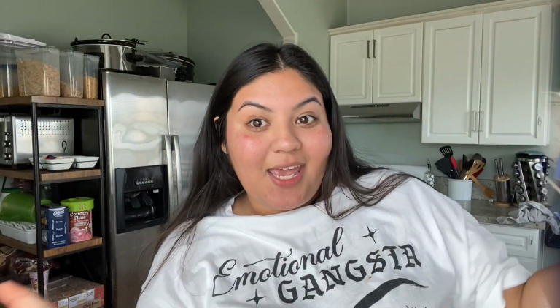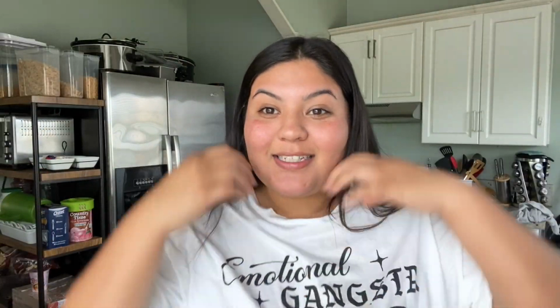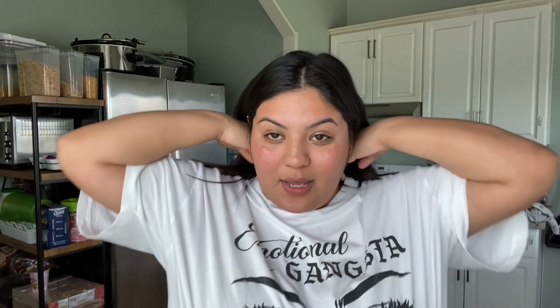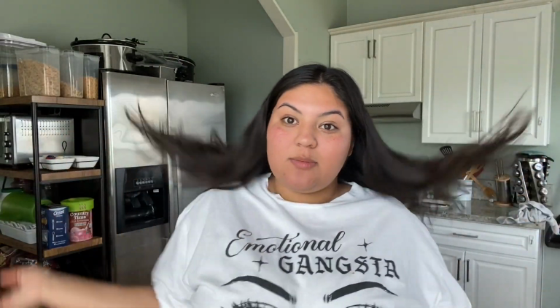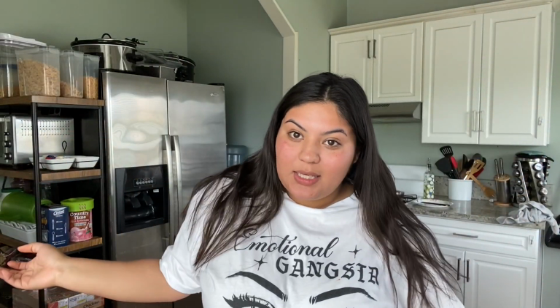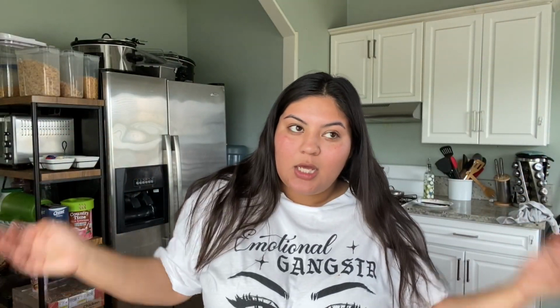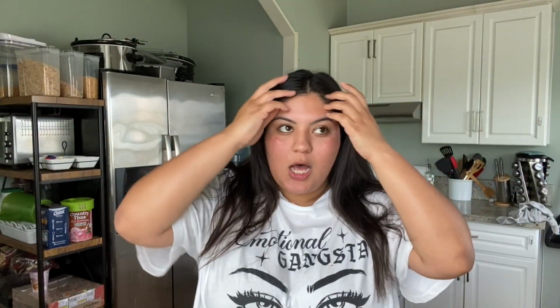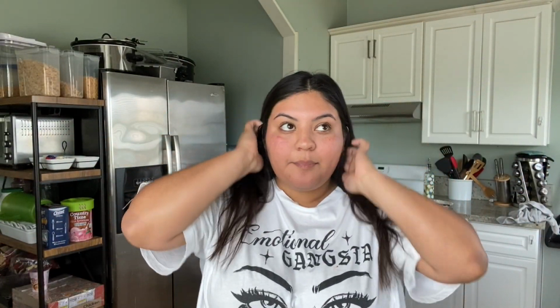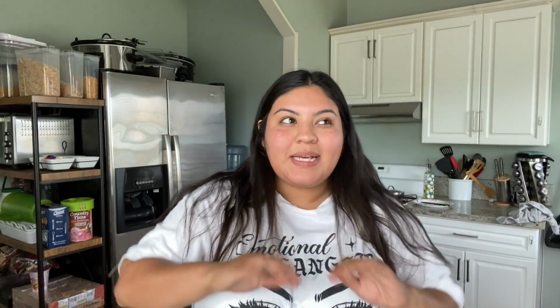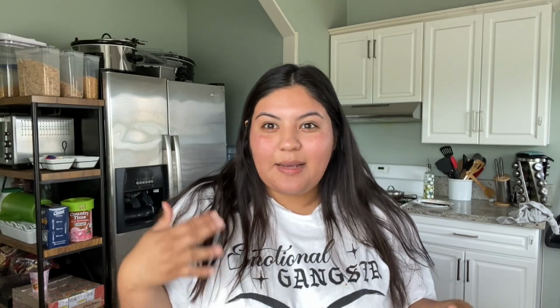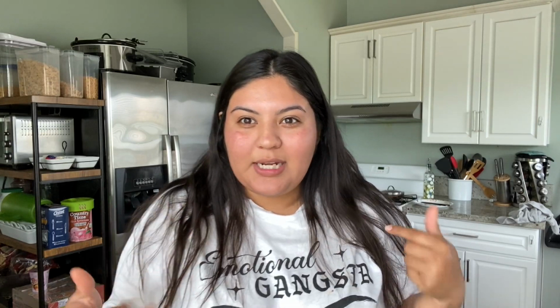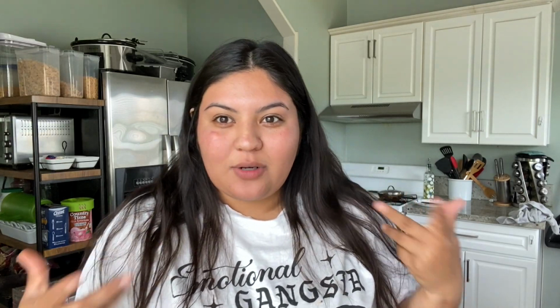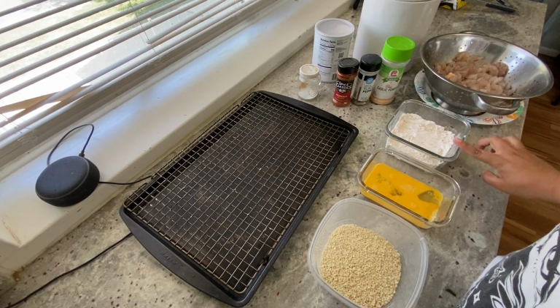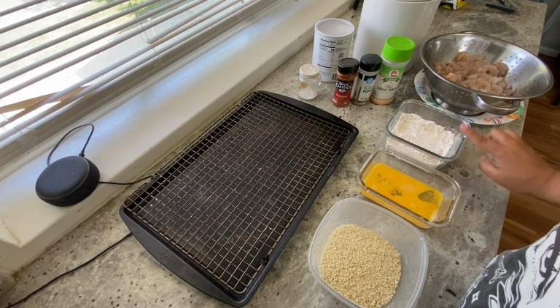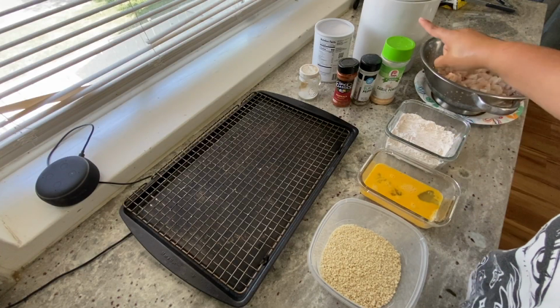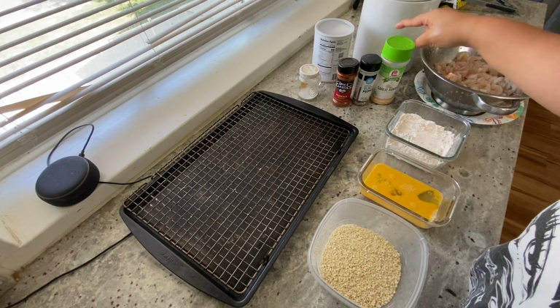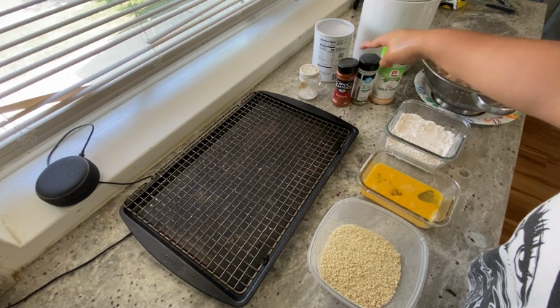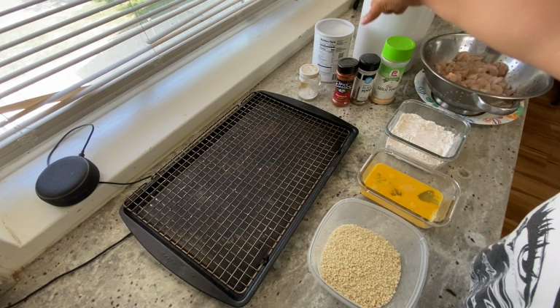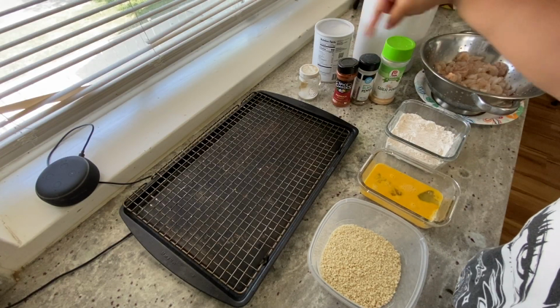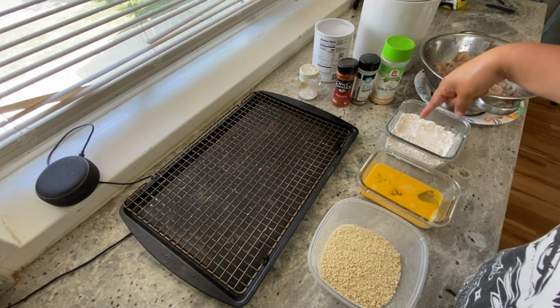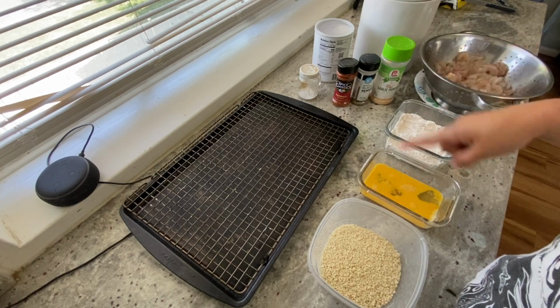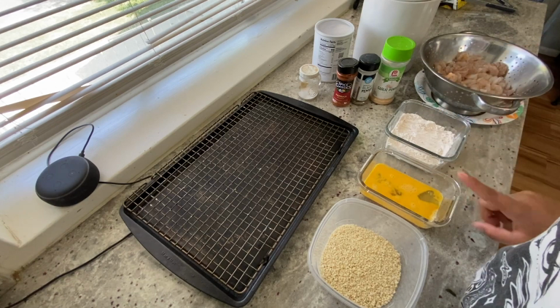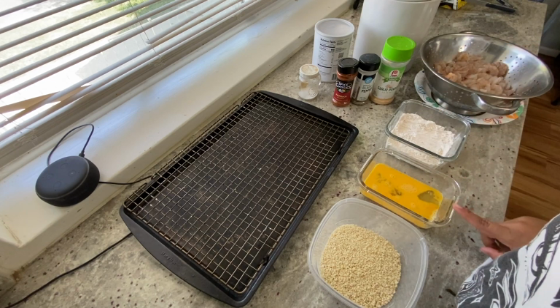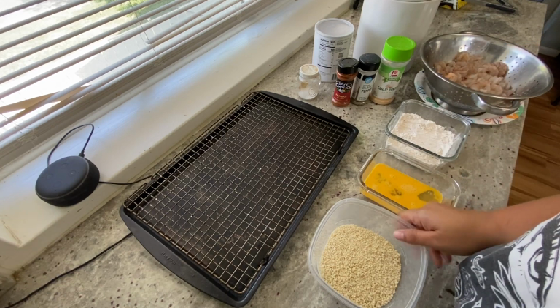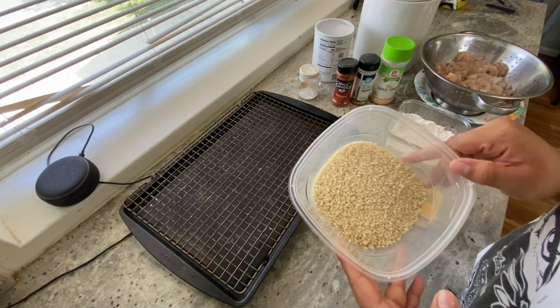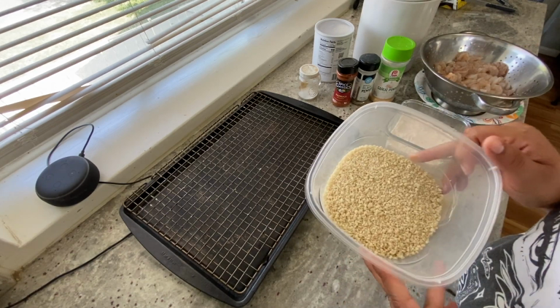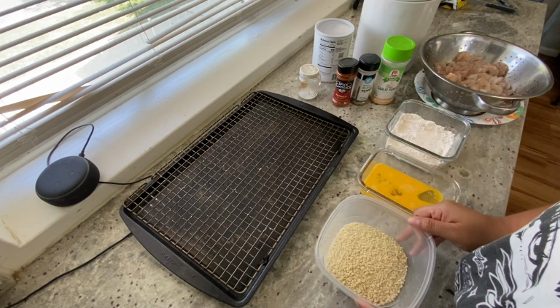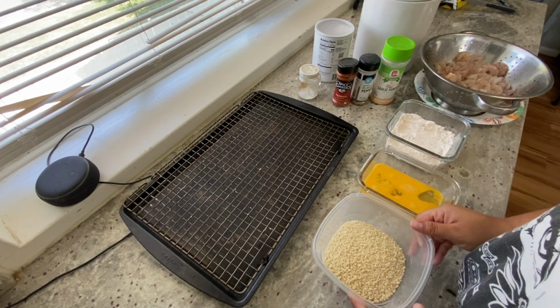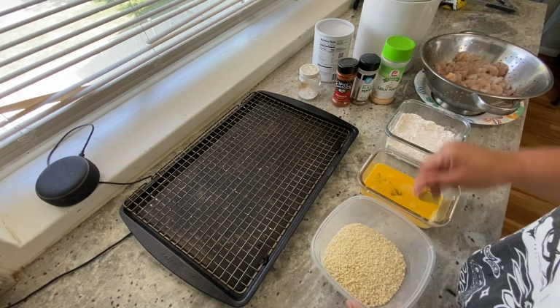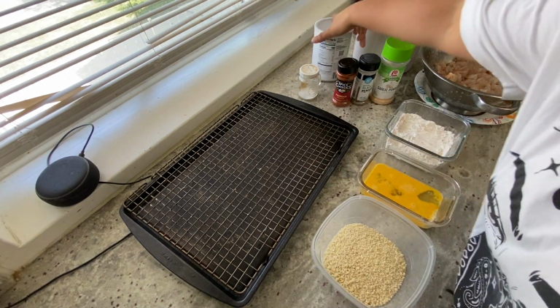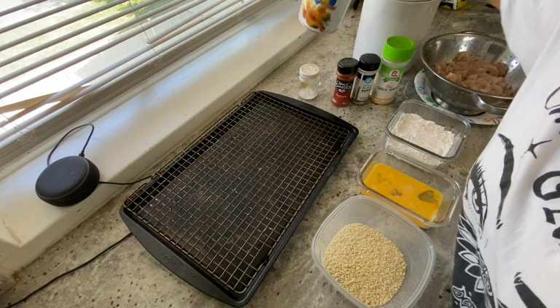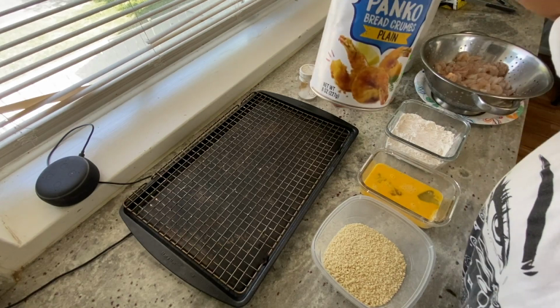Hey guys, so I am going to be making breaded shrimp. I have a flour, garlic powder, pepper, paprika, and salt mixture in here, two eggs in here, and then the panko breadcrumbs.